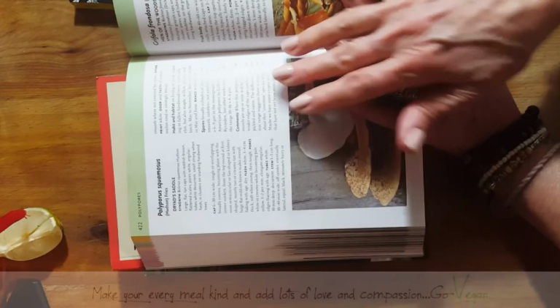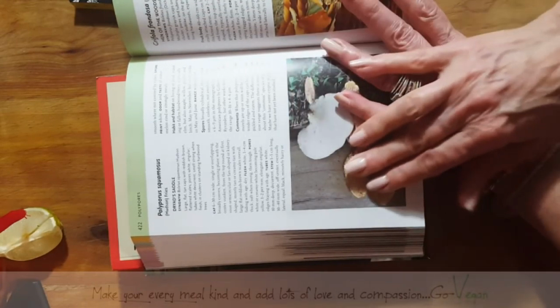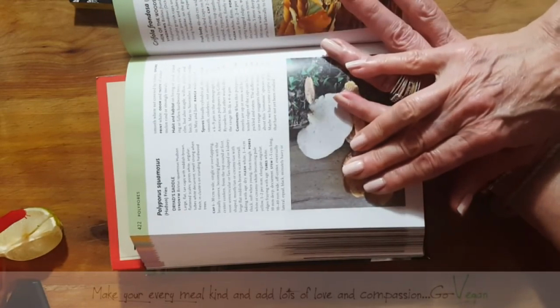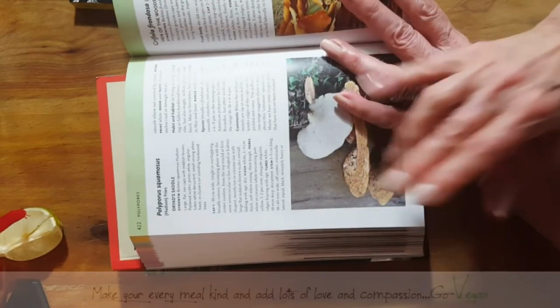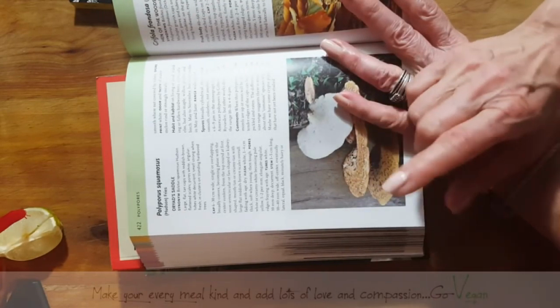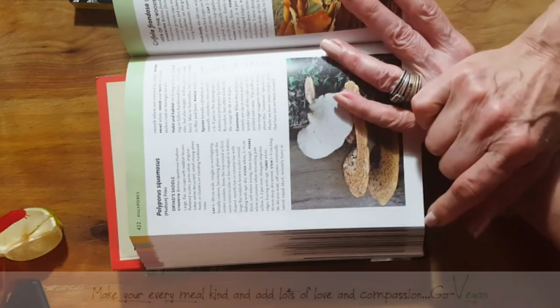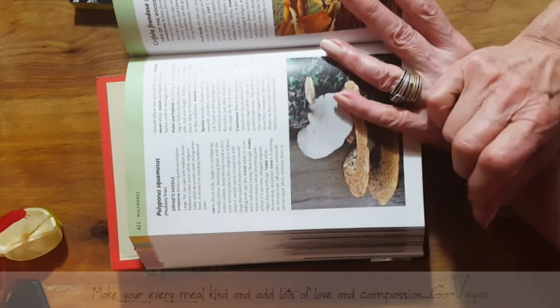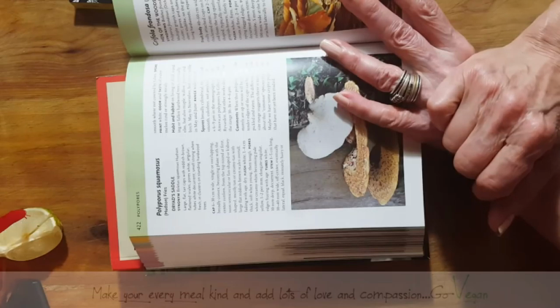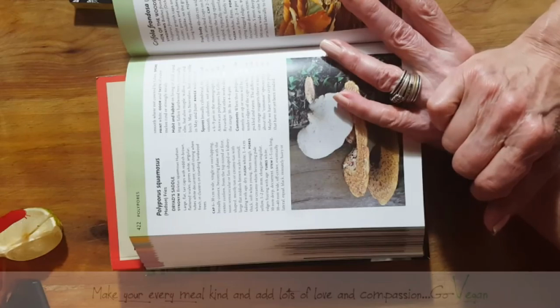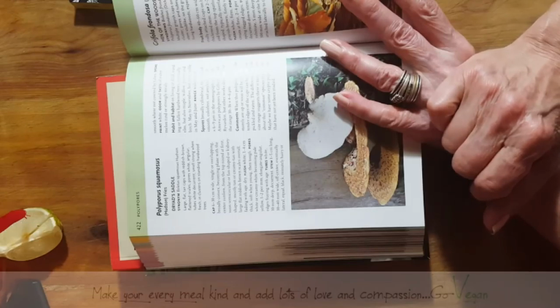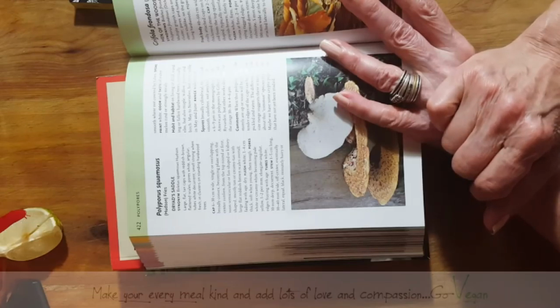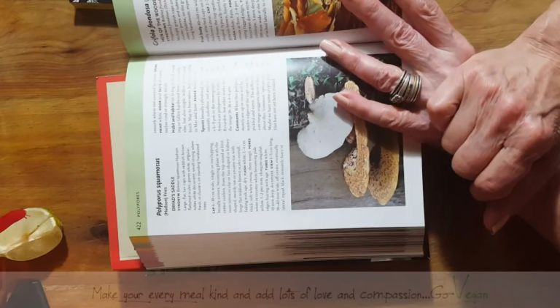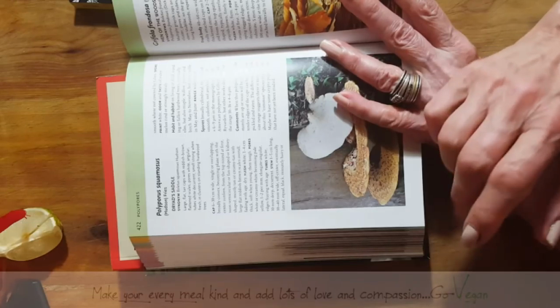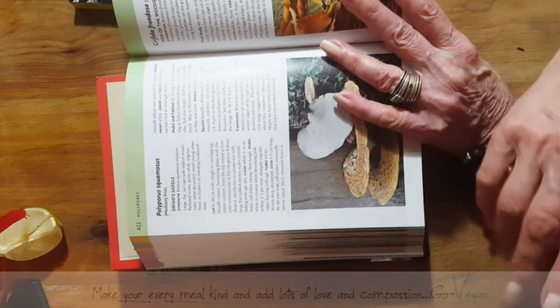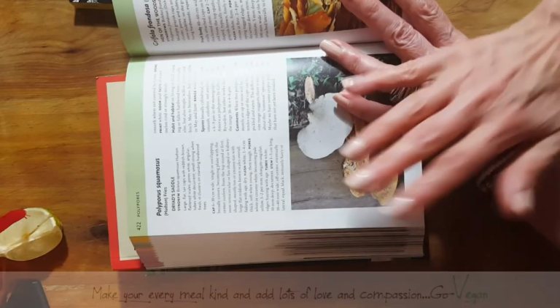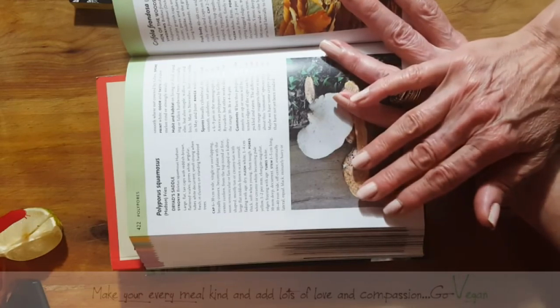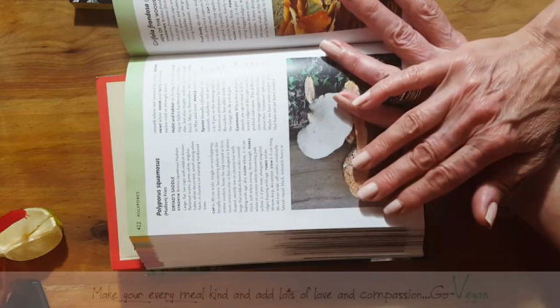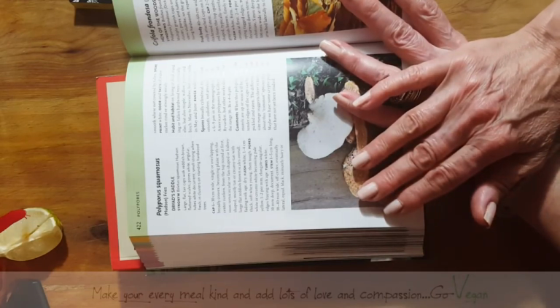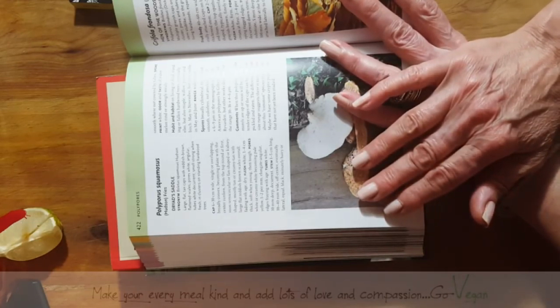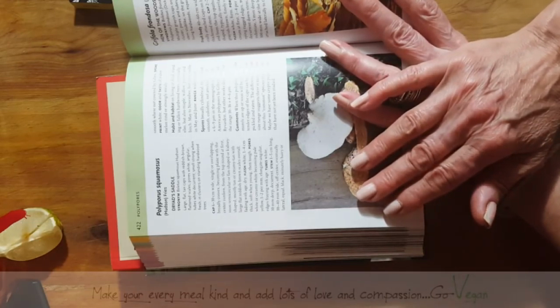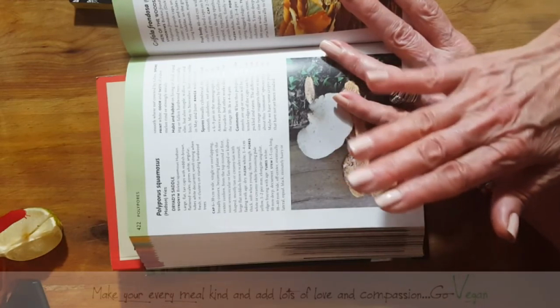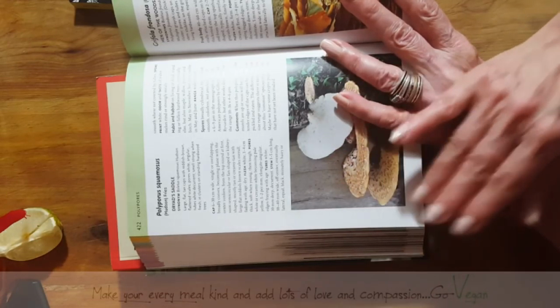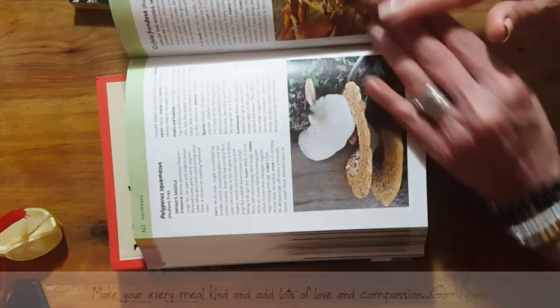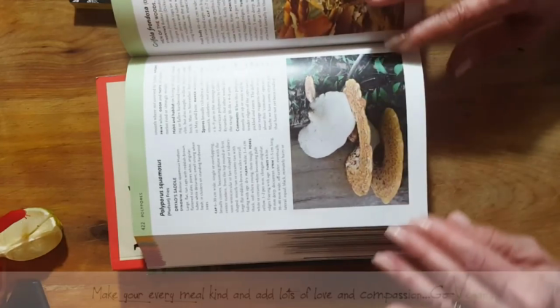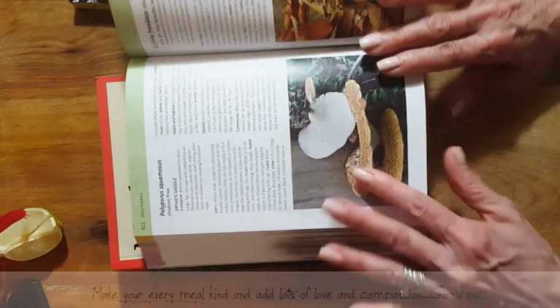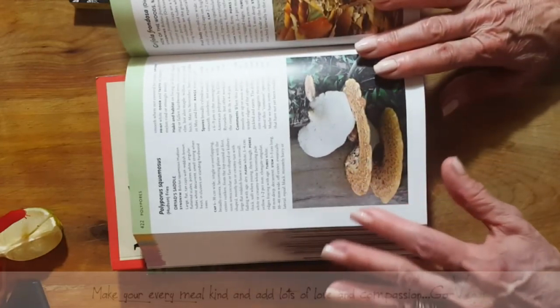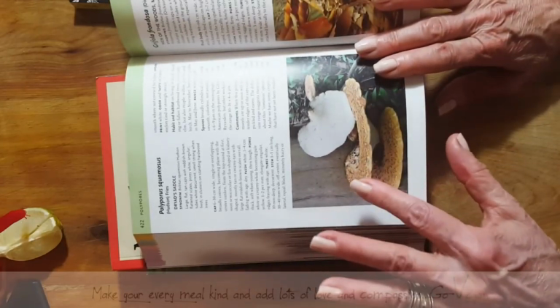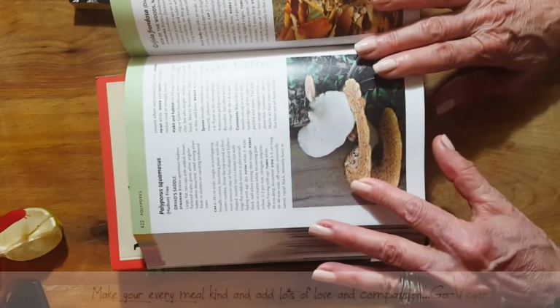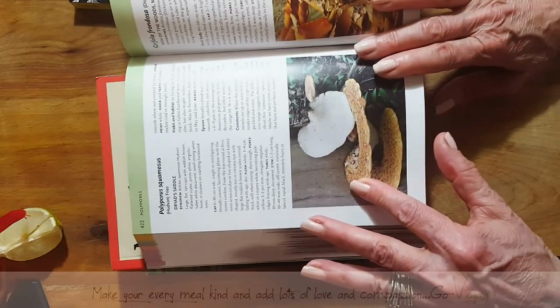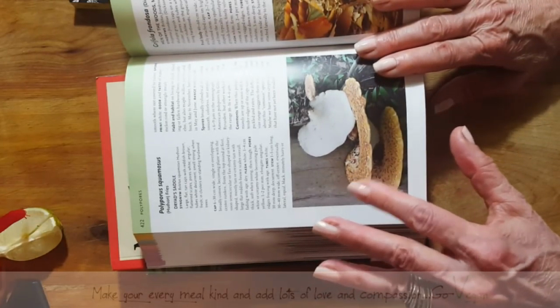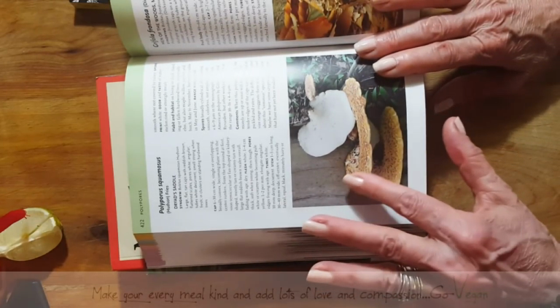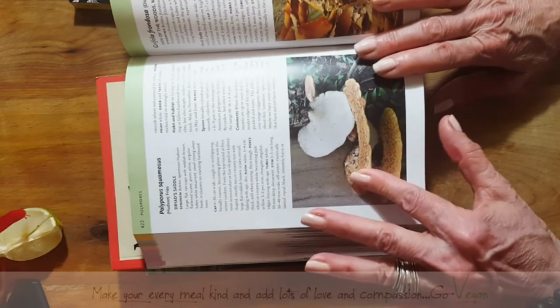Where do you find it? You find it on living or dead hardwood trees that are fallen. And it's from May to November. So if you ever come across this mushroom, it's a must — do pick it up, do your test.